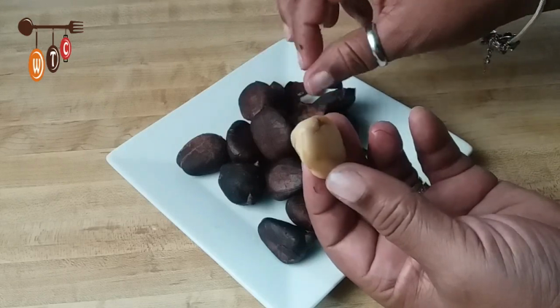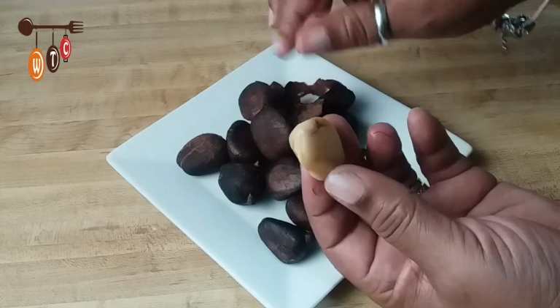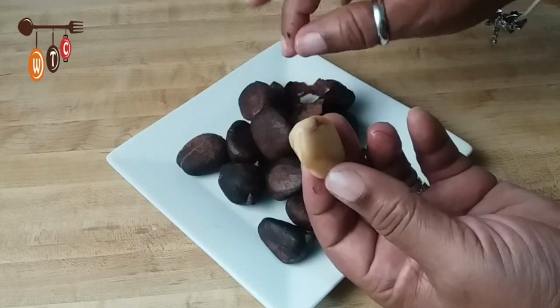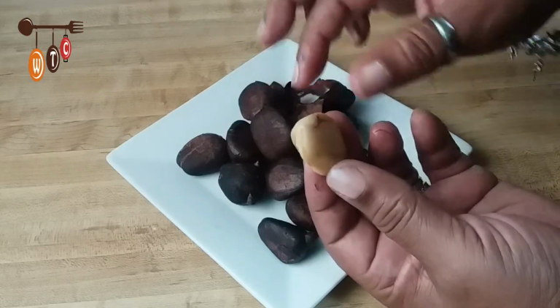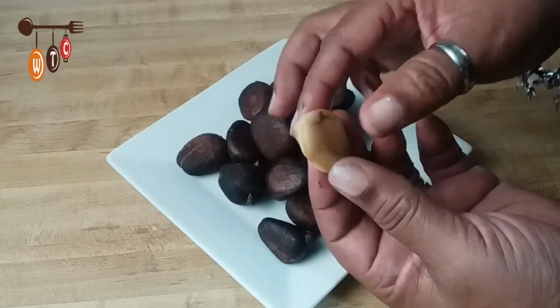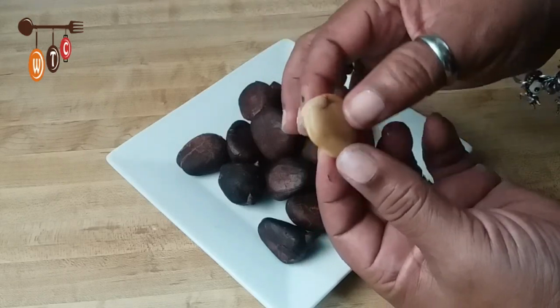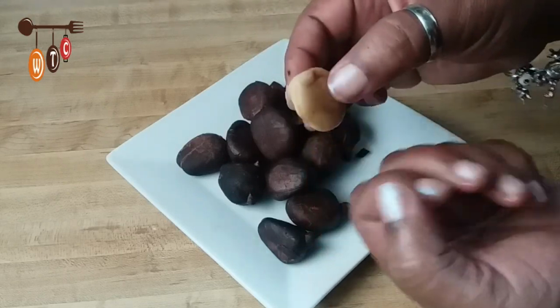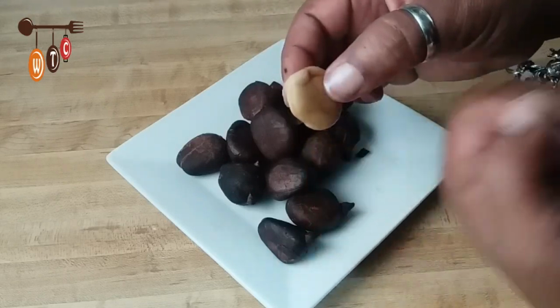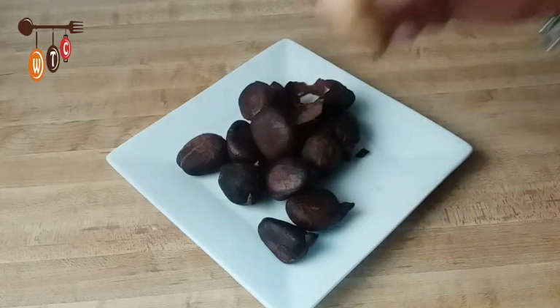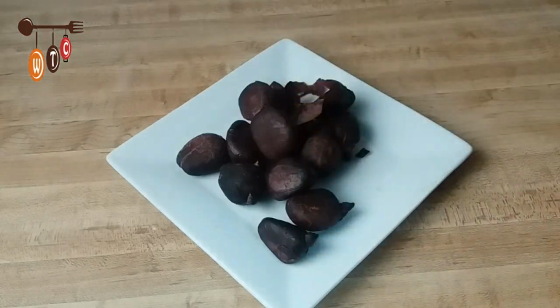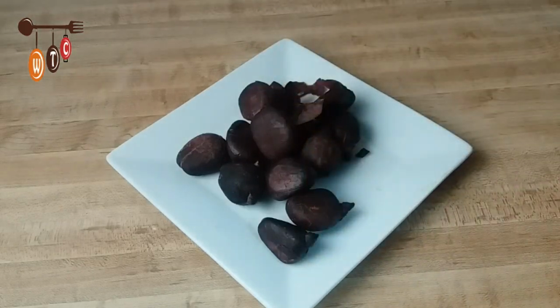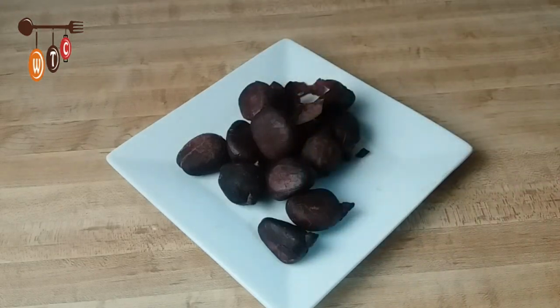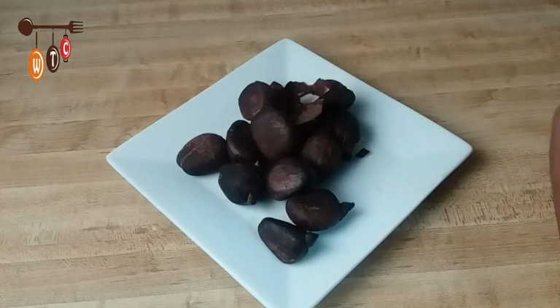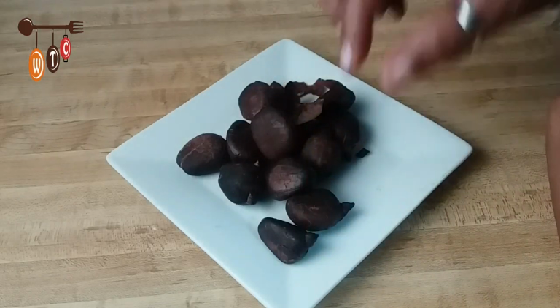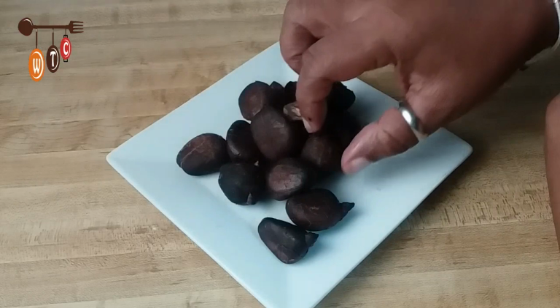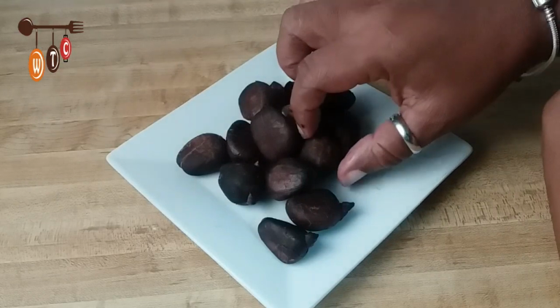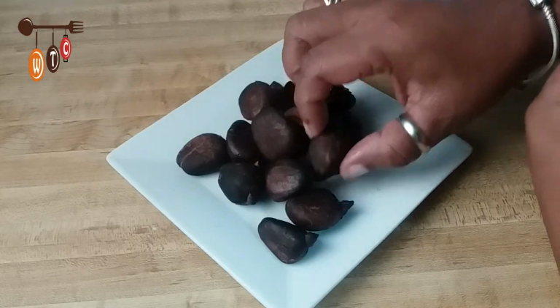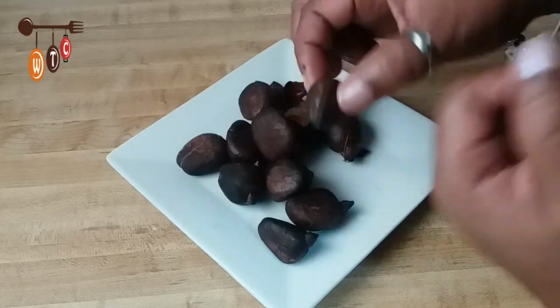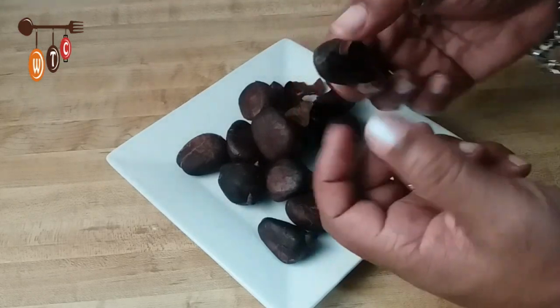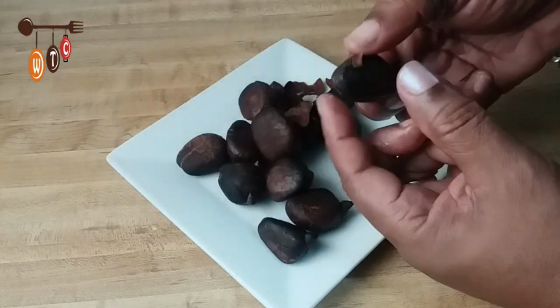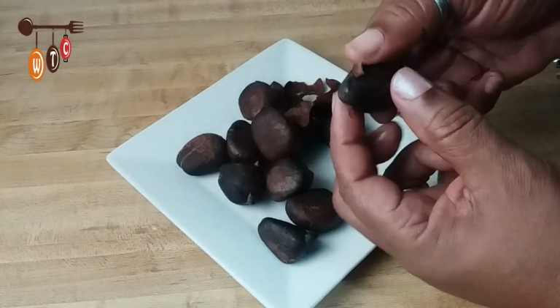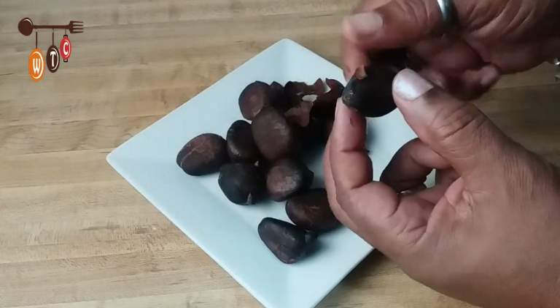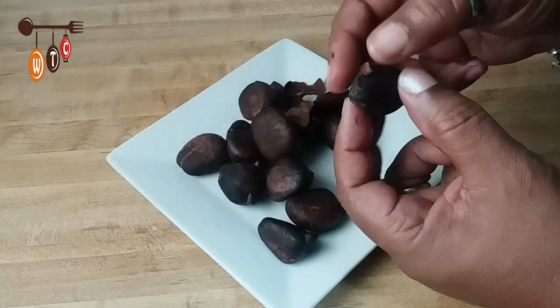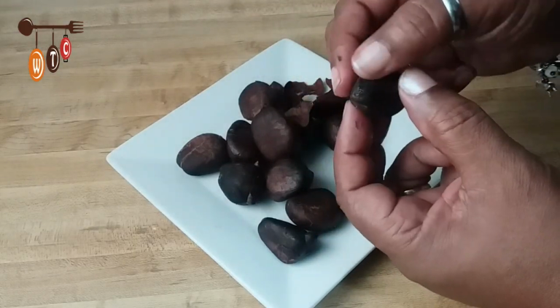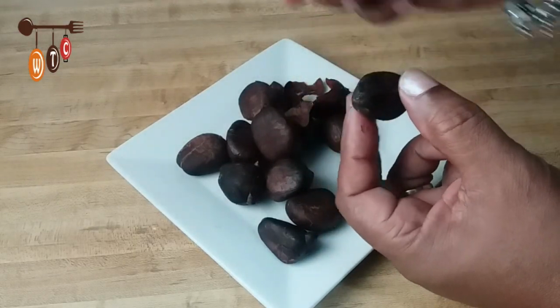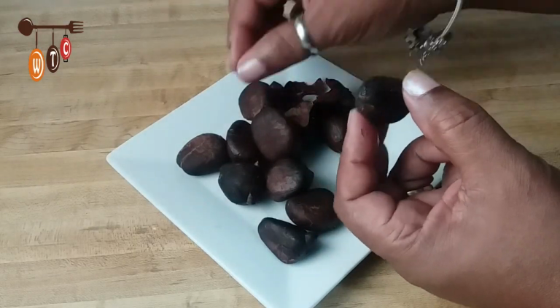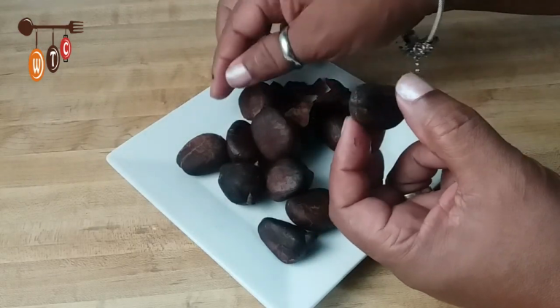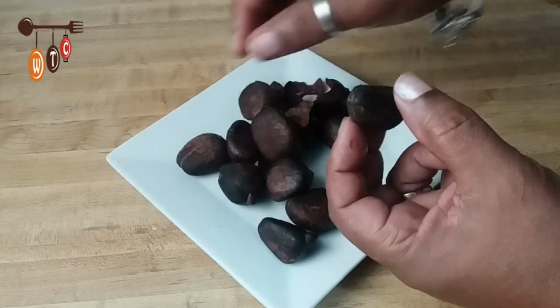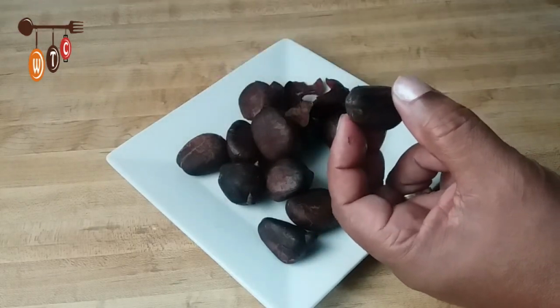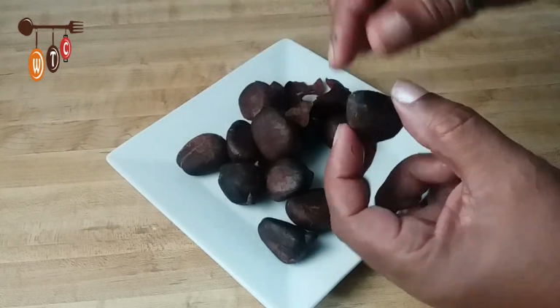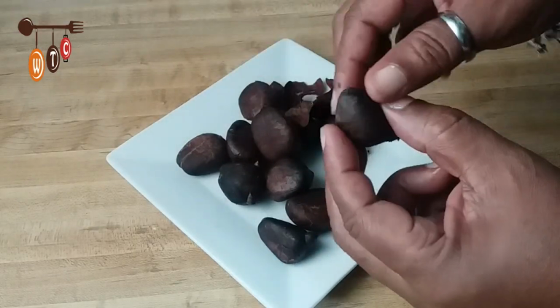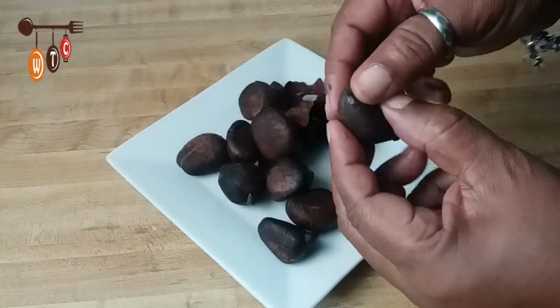You can peel off this piece or leave it and eat it like that. It doesn't really have much of a taste on its own, but with a little salt it has a nice flavor.